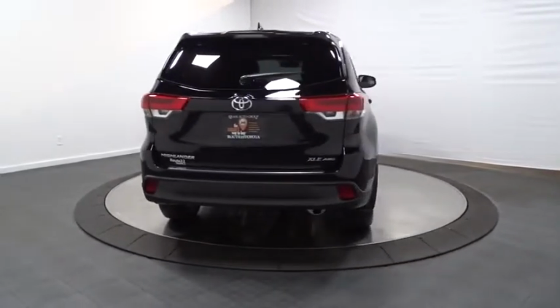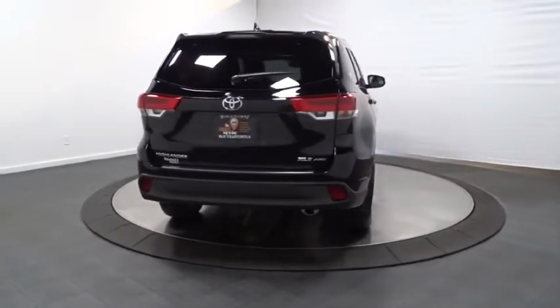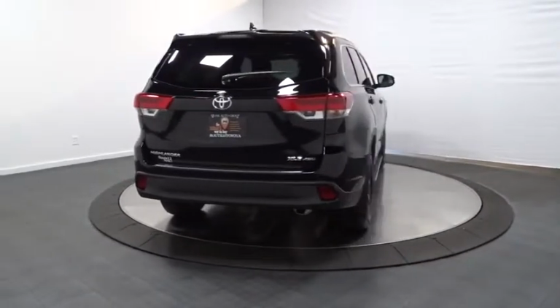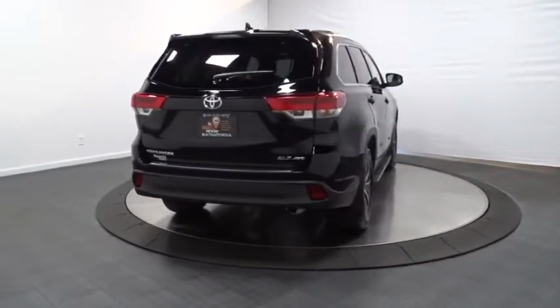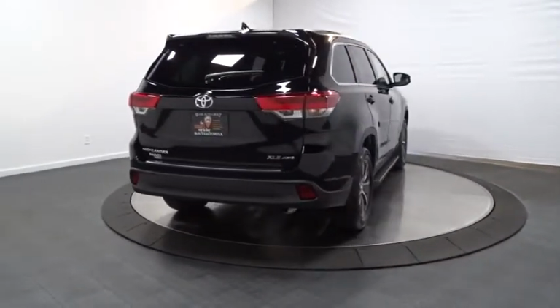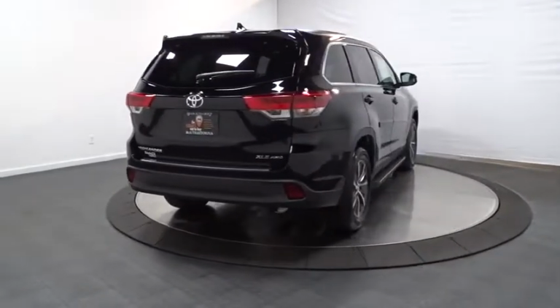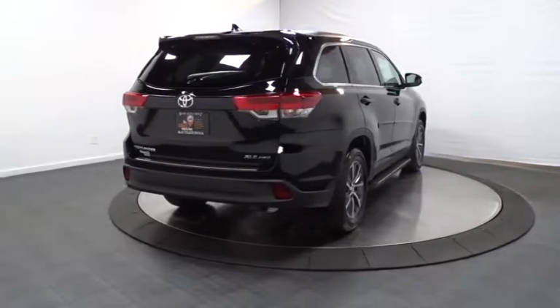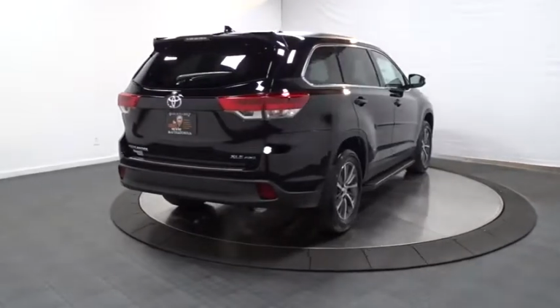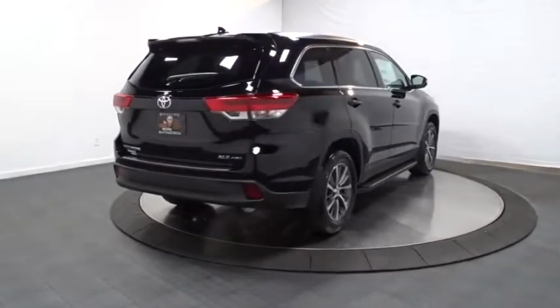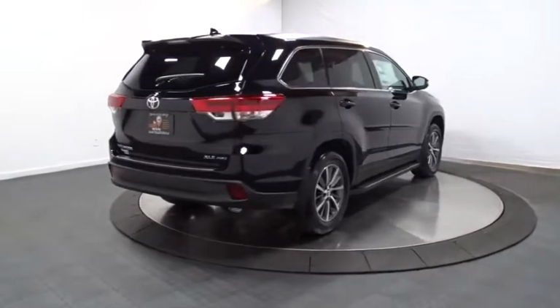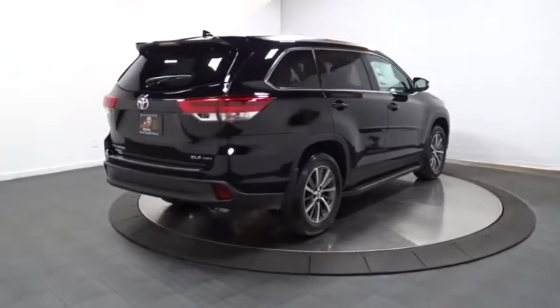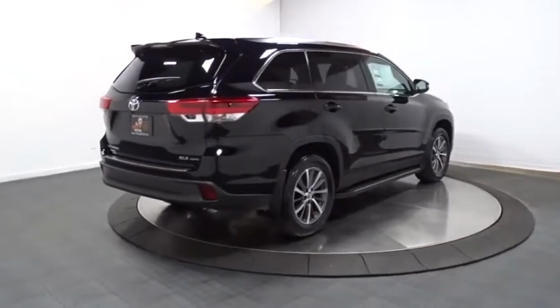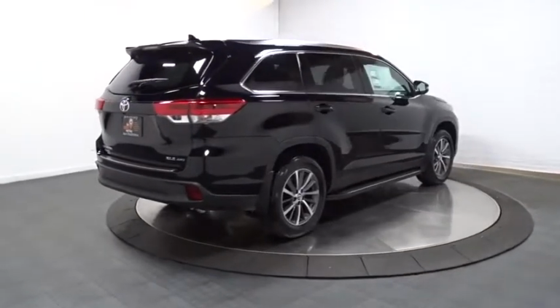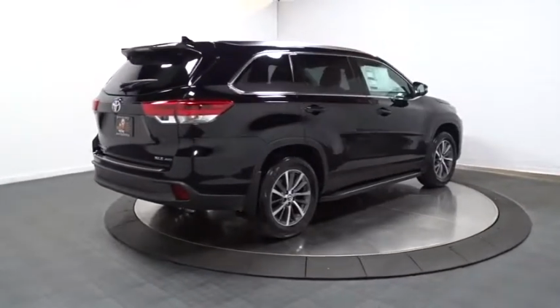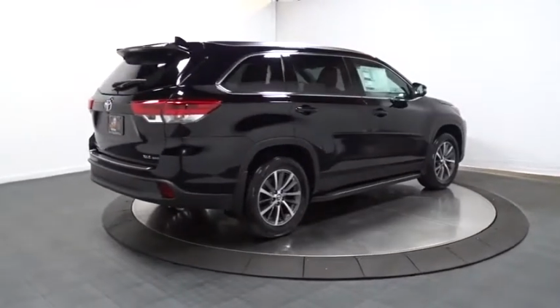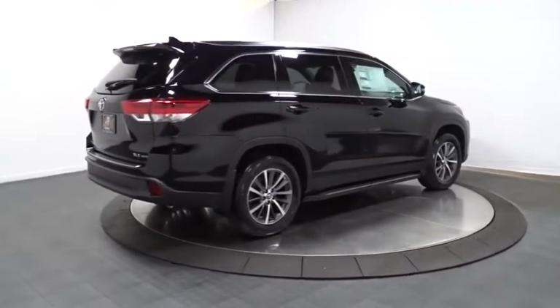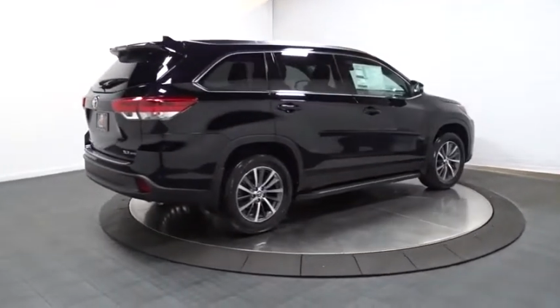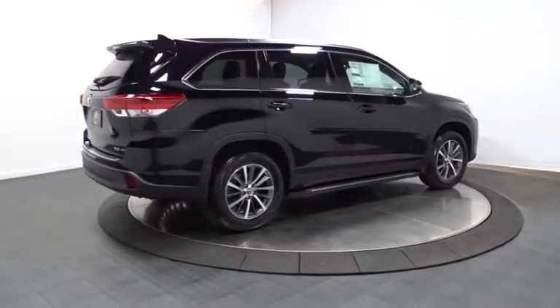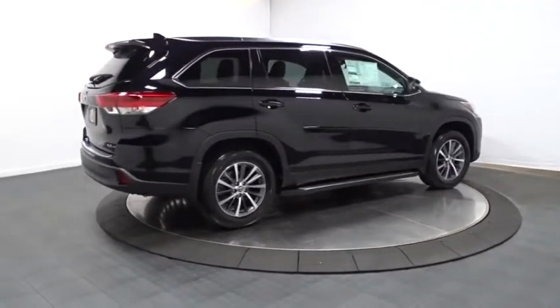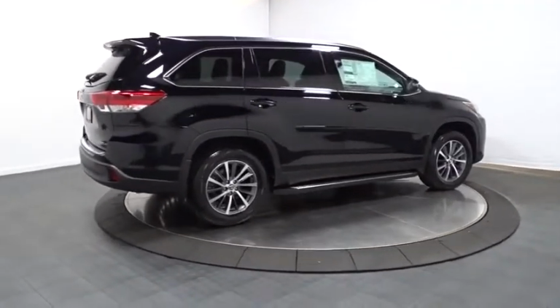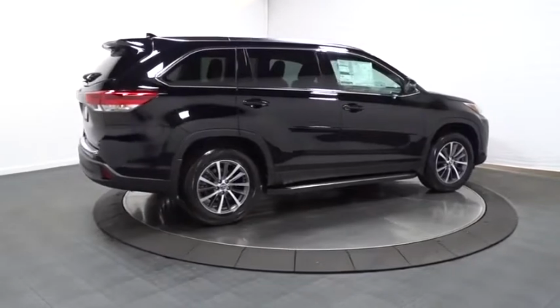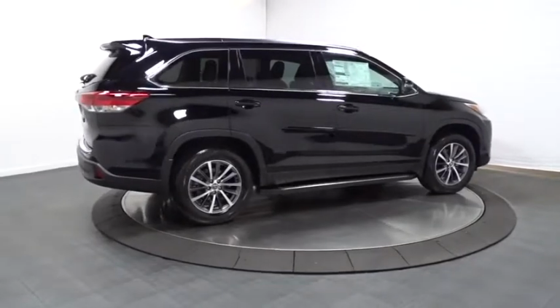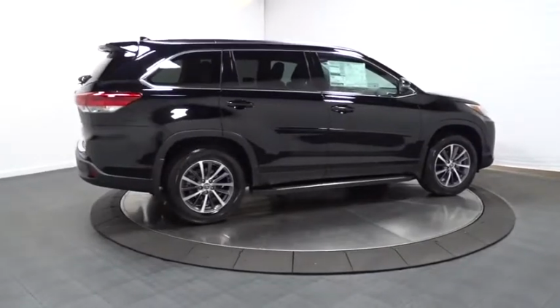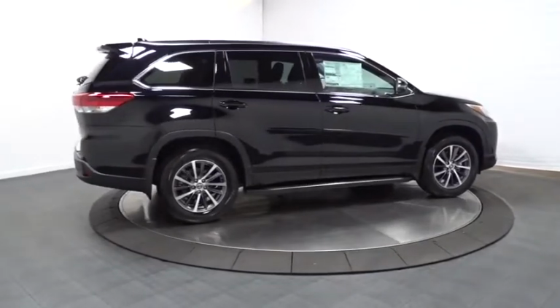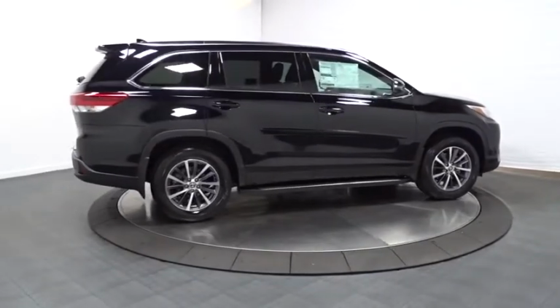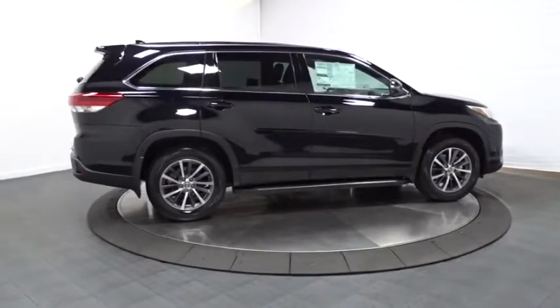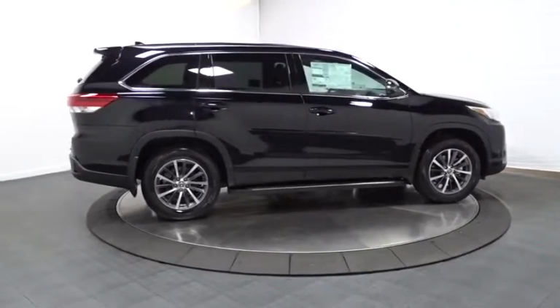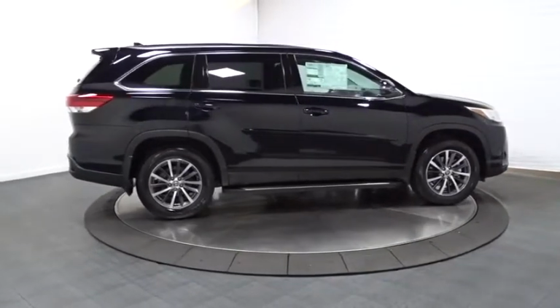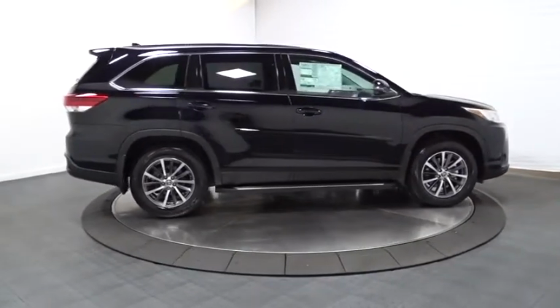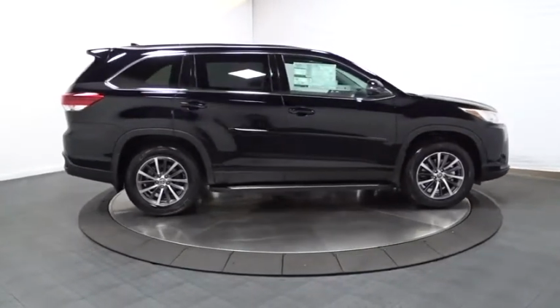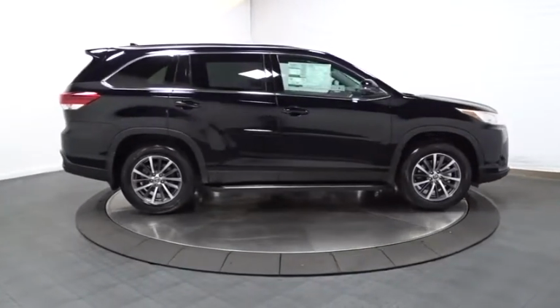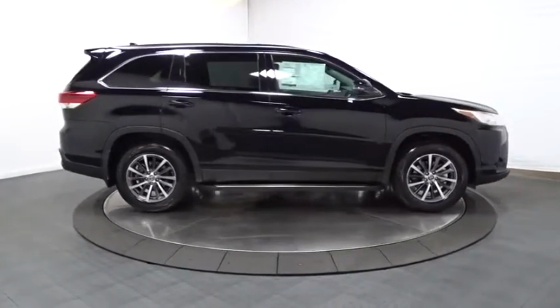Here are some of this vehicle's great options: leather wrapped steering wheel, universal garage door opener, trip computer, fog lights, MP3 capability, AM FM CD player with six speakers.